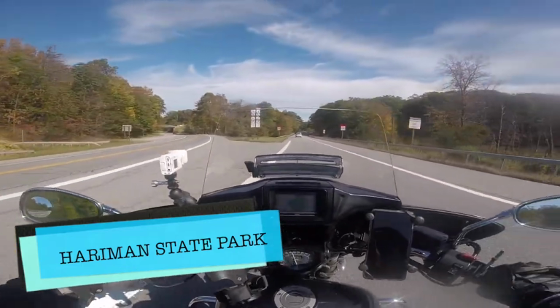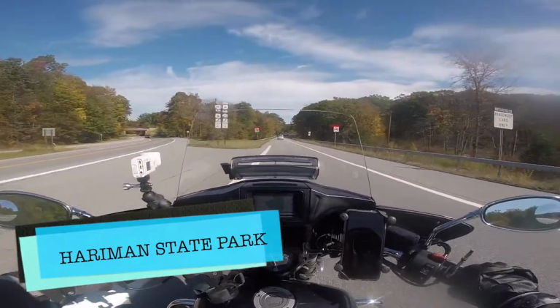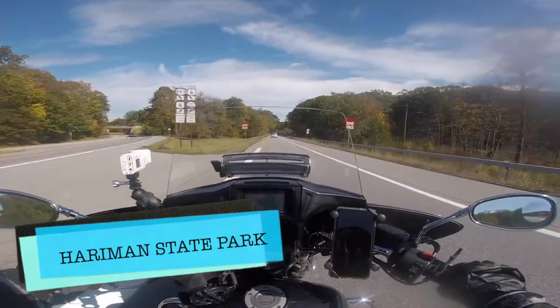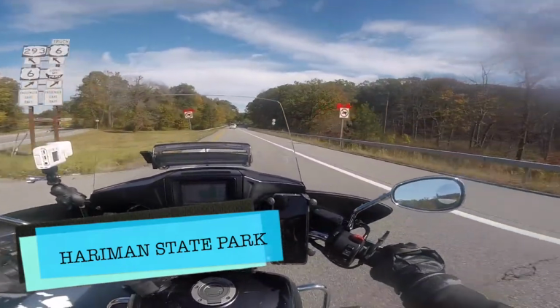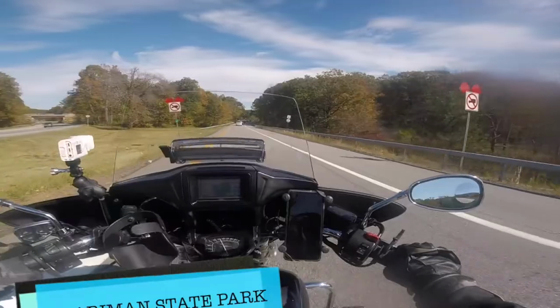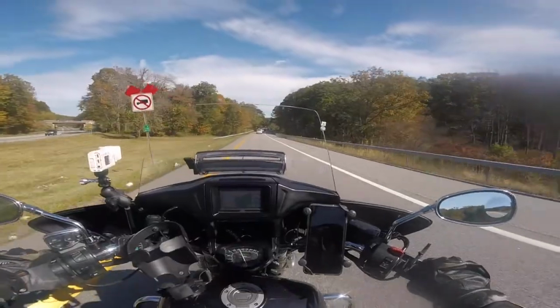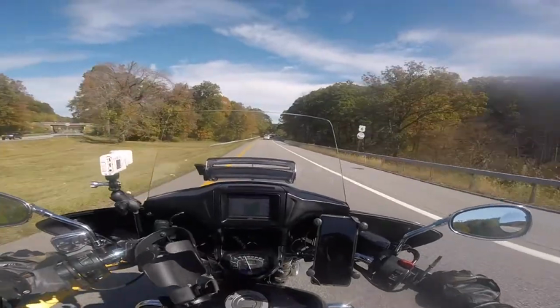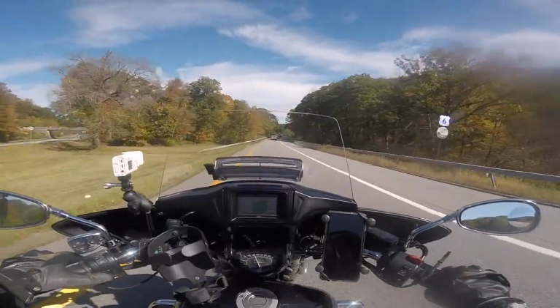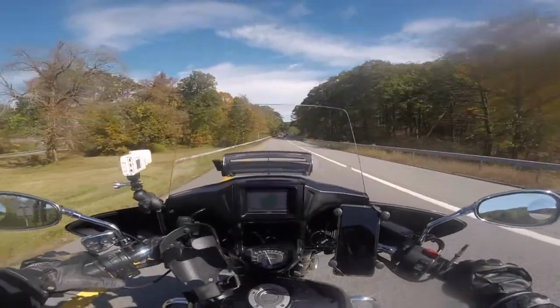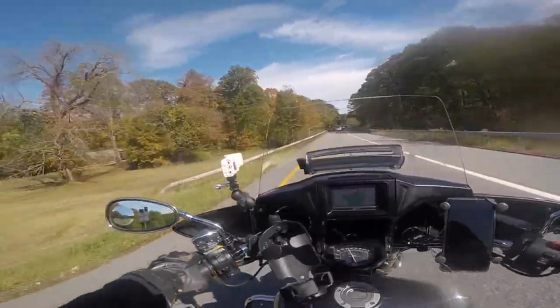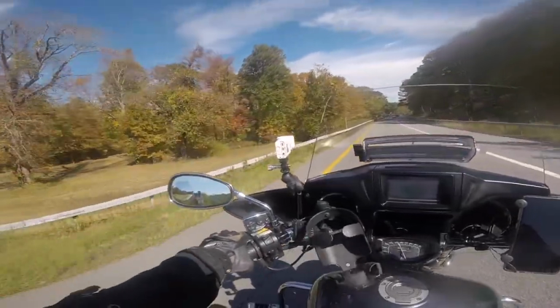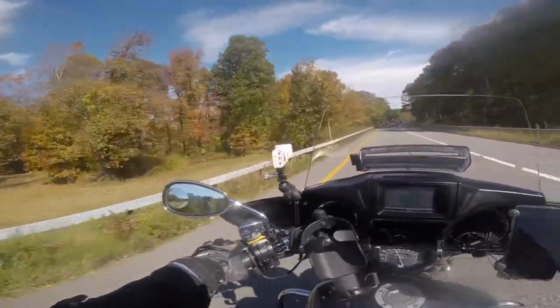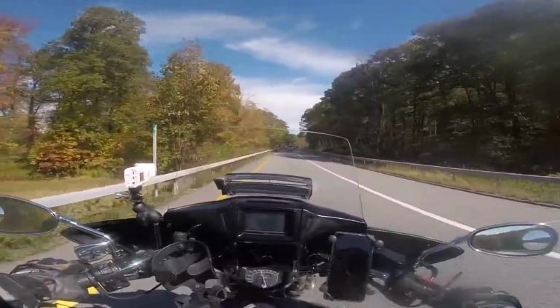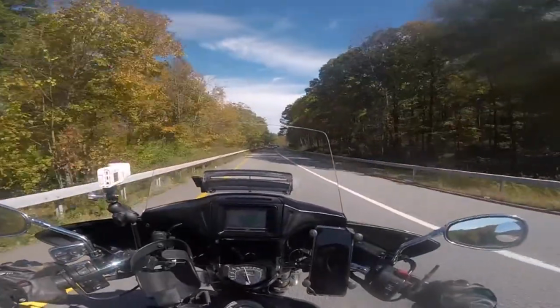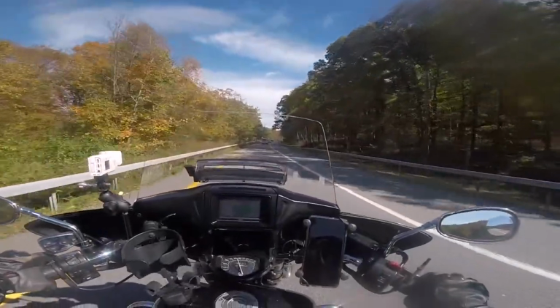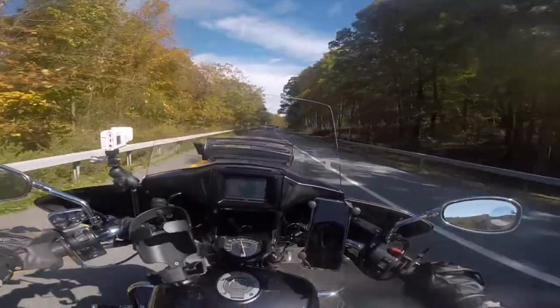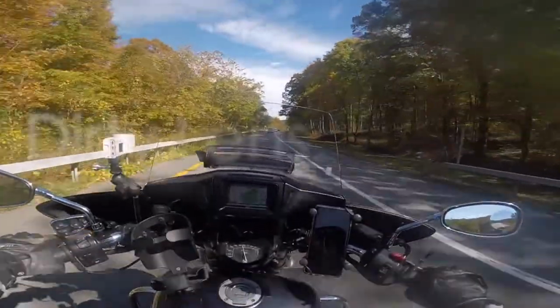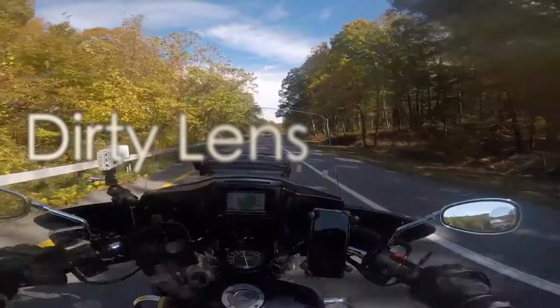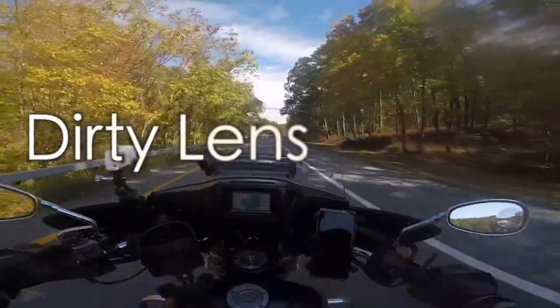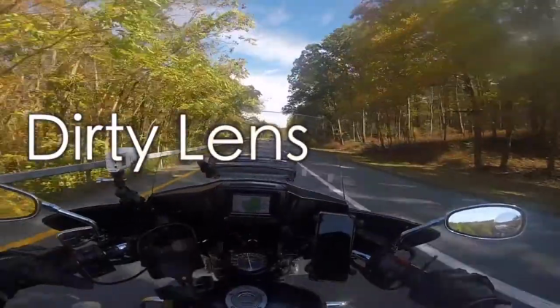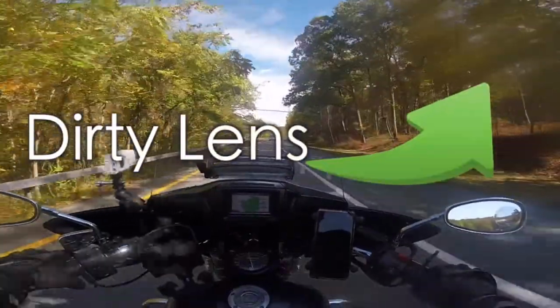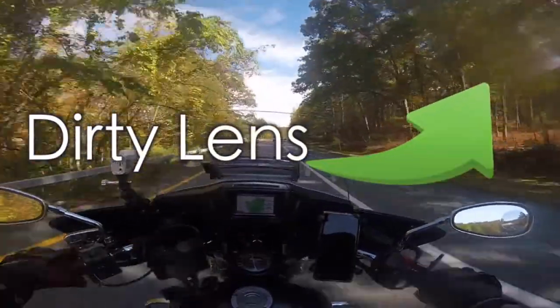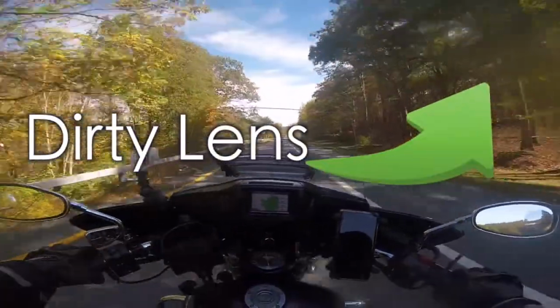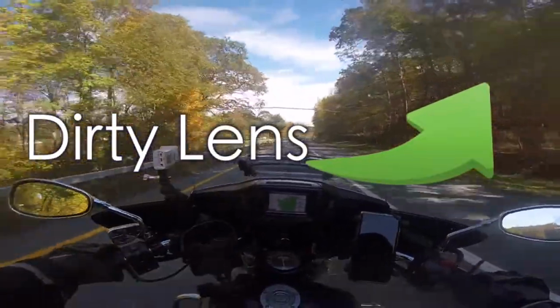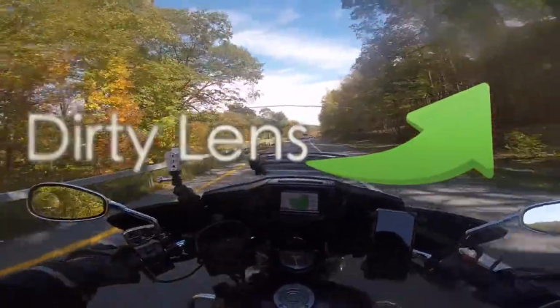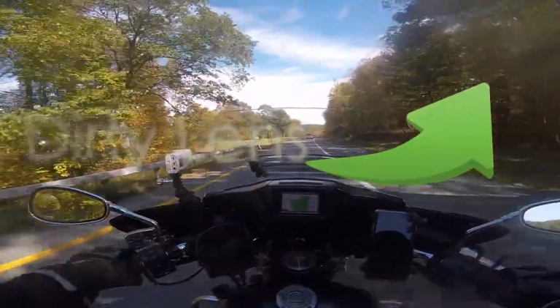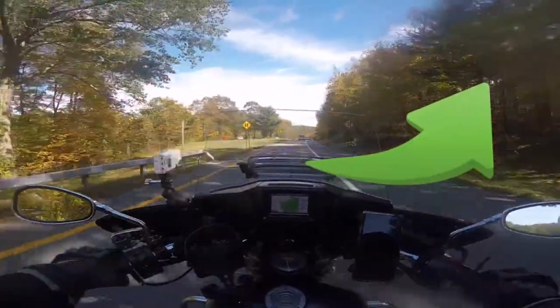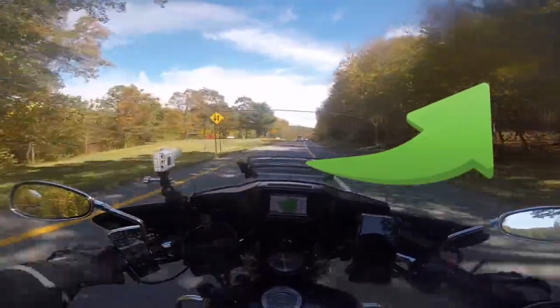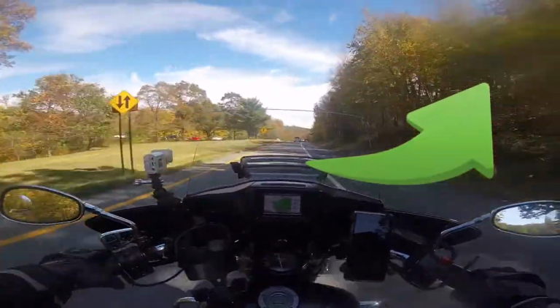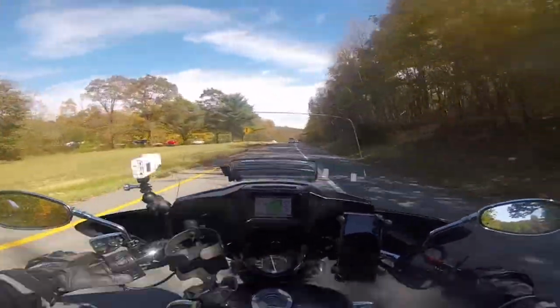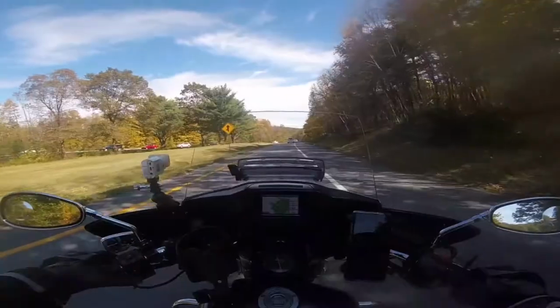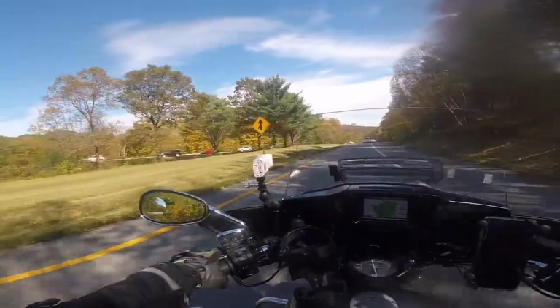Hey, what's going on YouTube — nice fall ride. Heading into work today, I figured man it looks so nice outside.